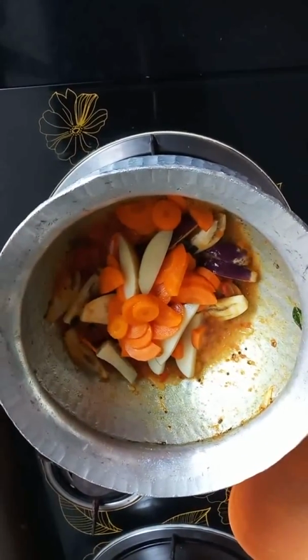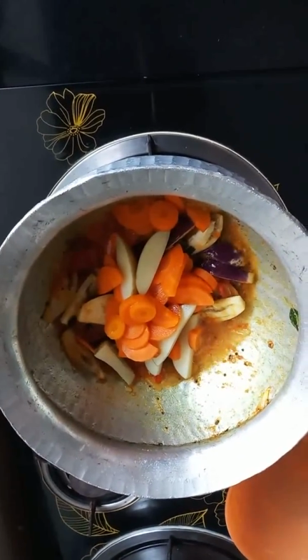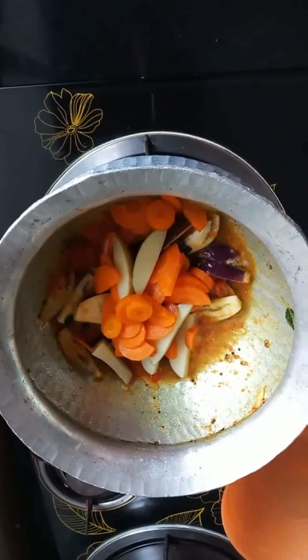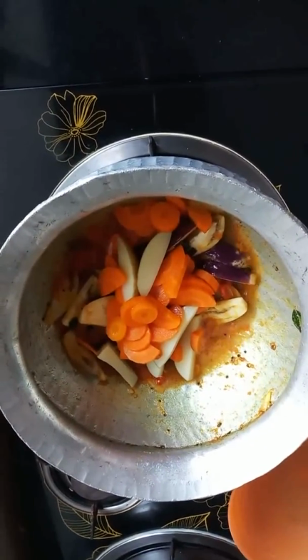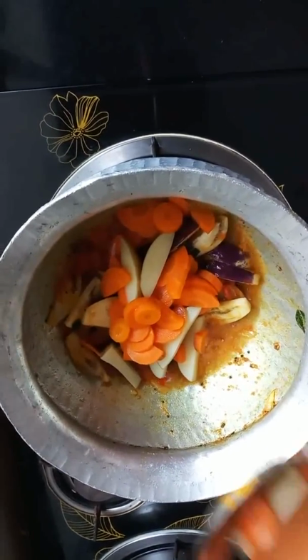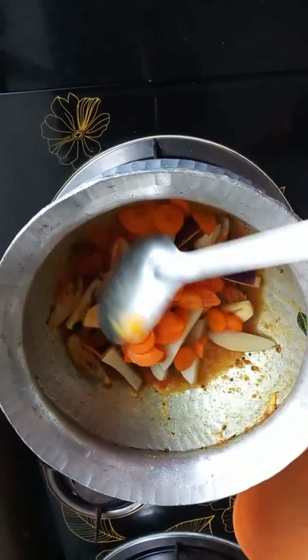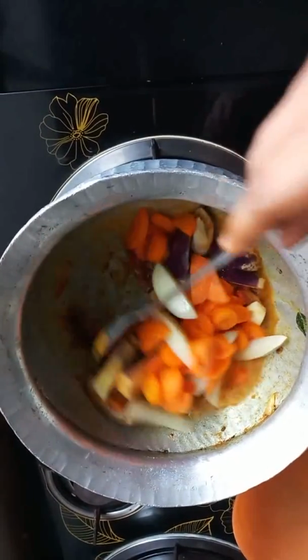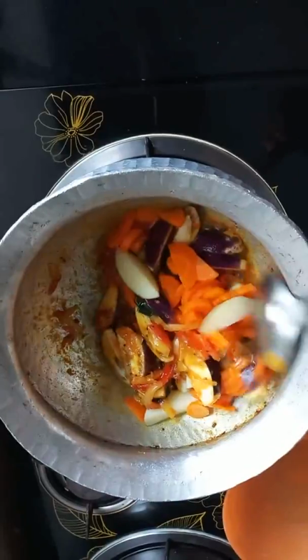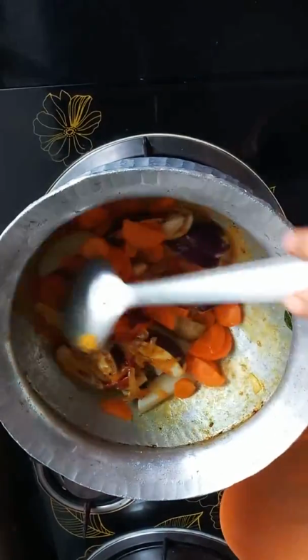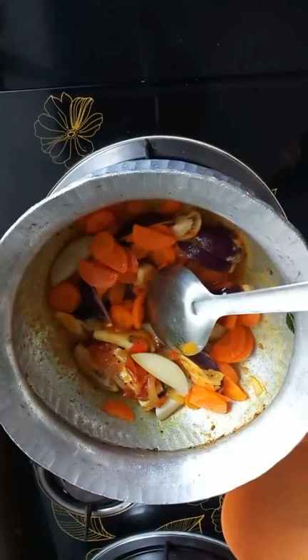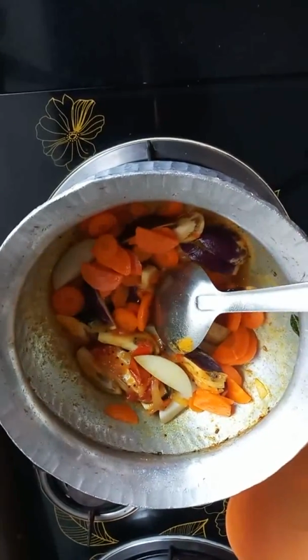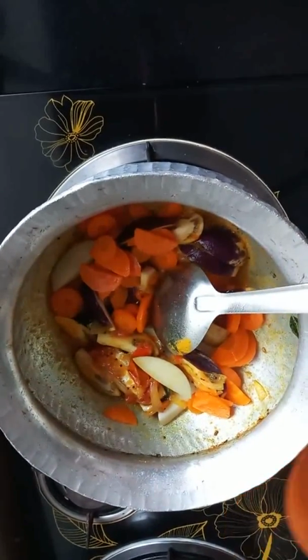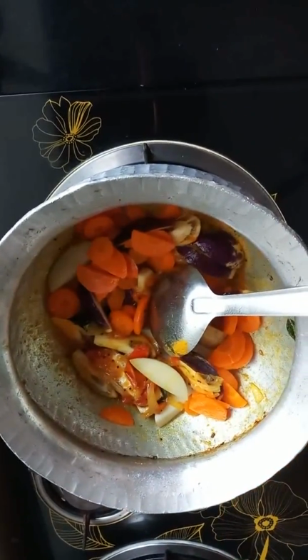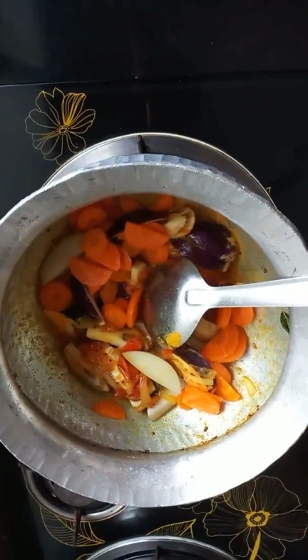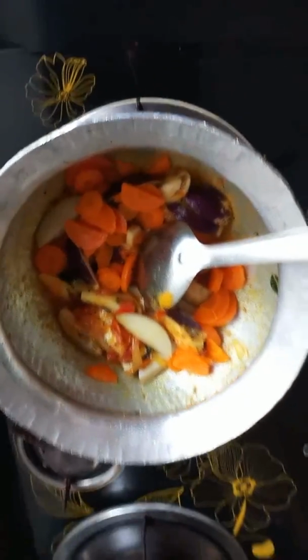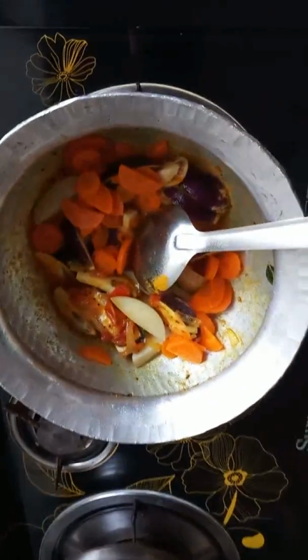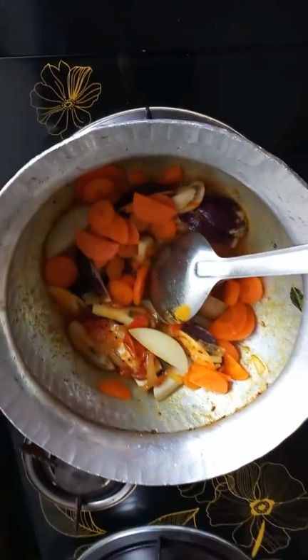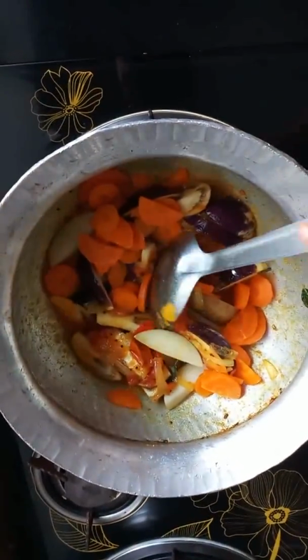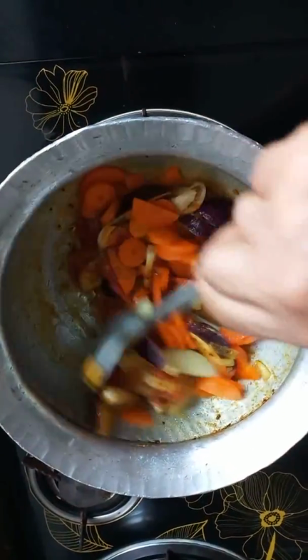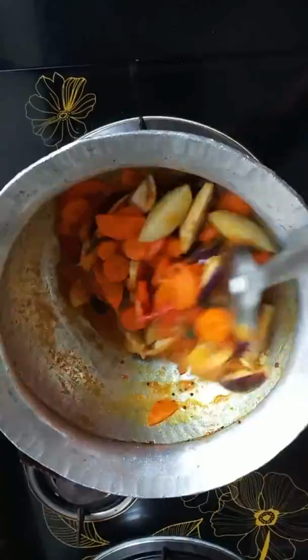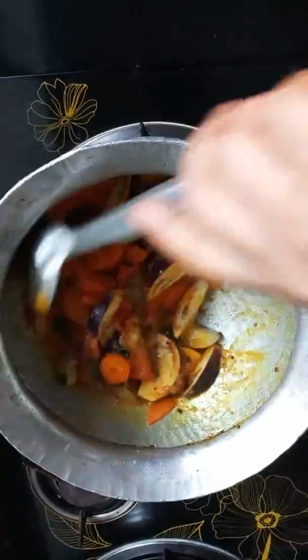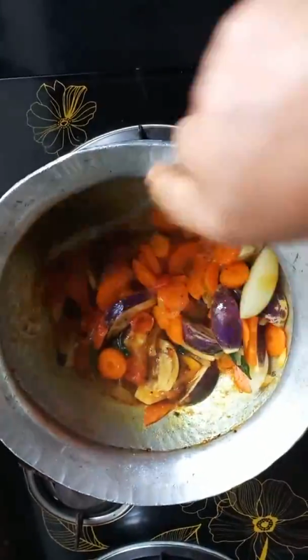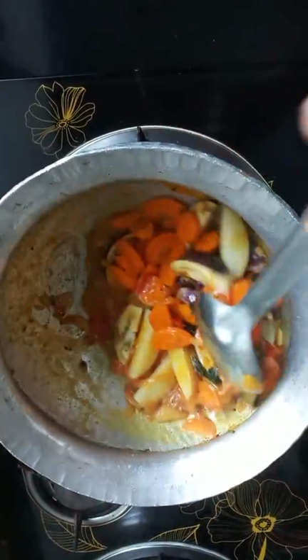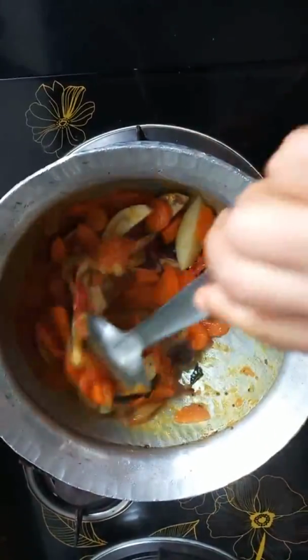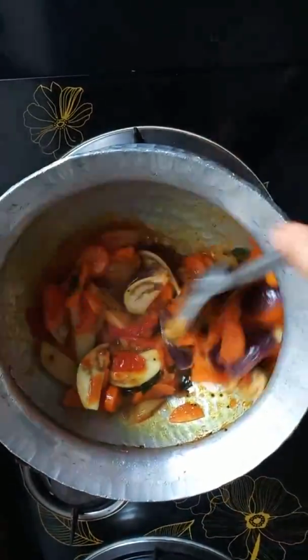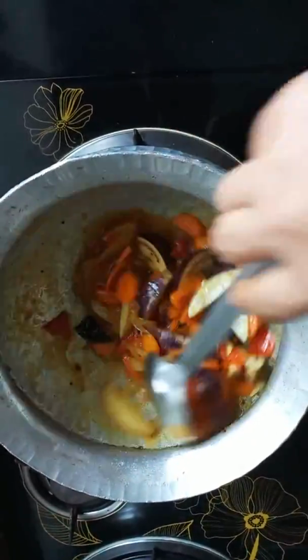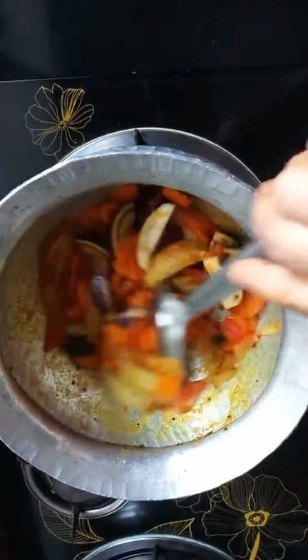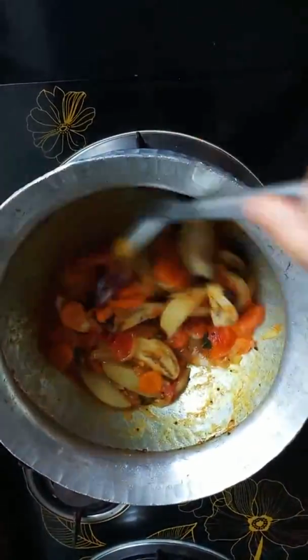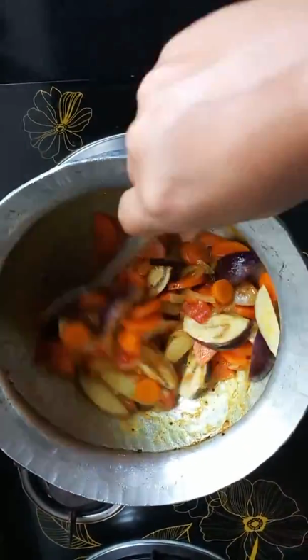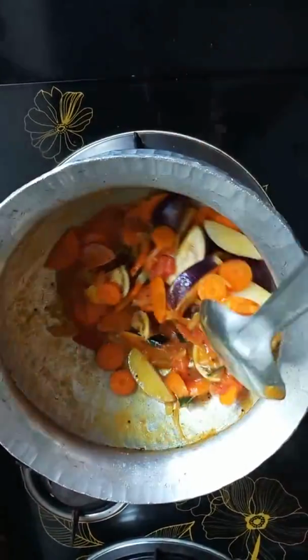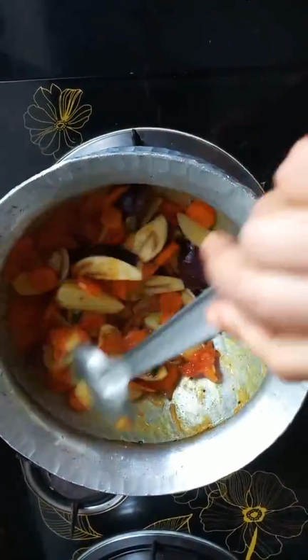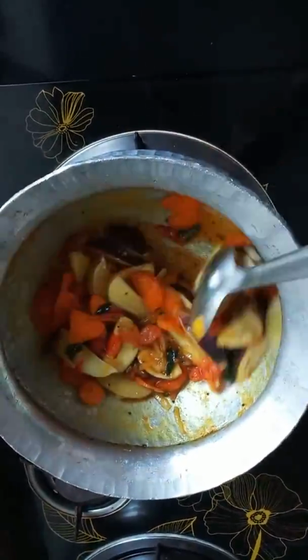Cook it for about 1-2 seconds, or 3 seconds. You can cook it. When I'm cooking, I'm going to fry it like this. I put the chicken in the pan.